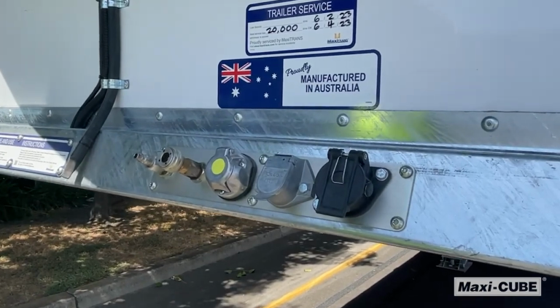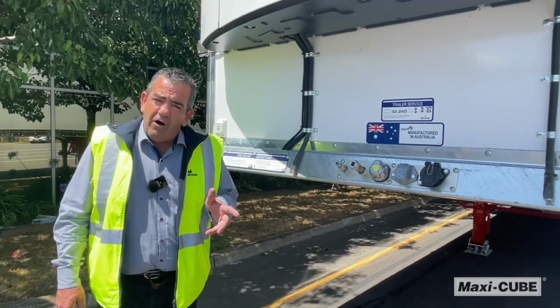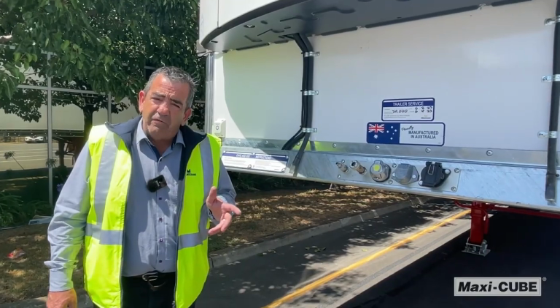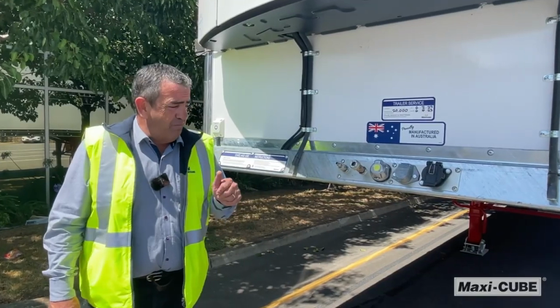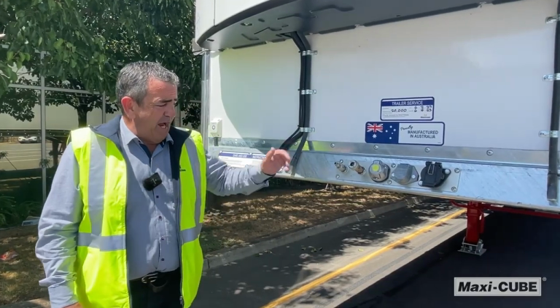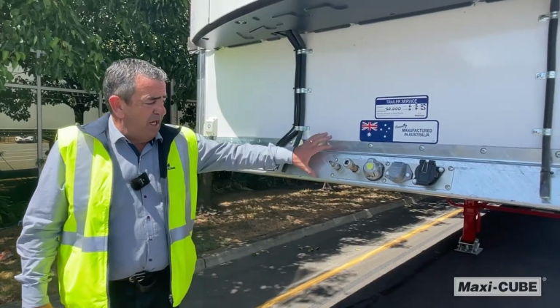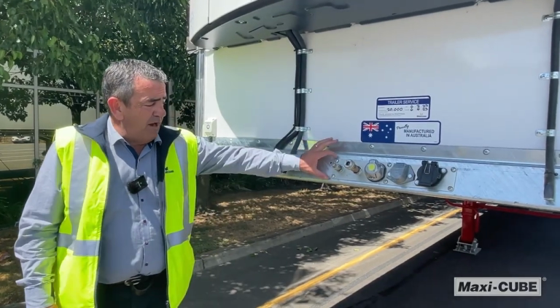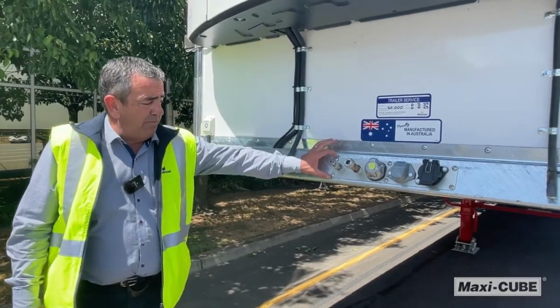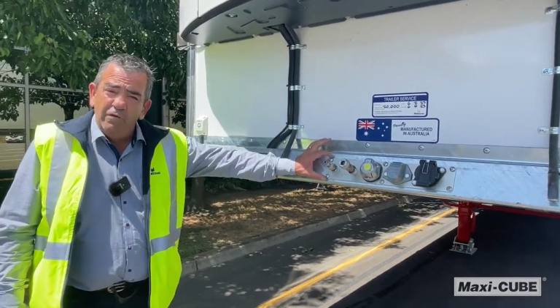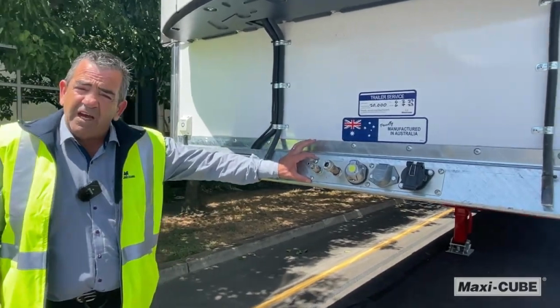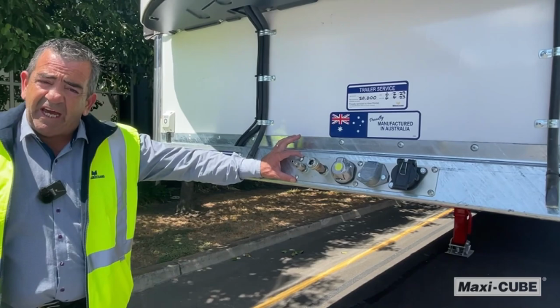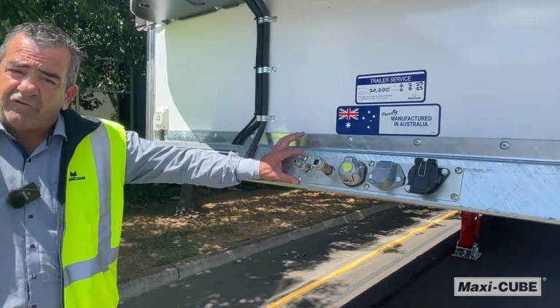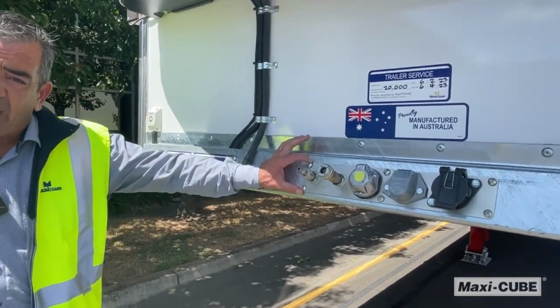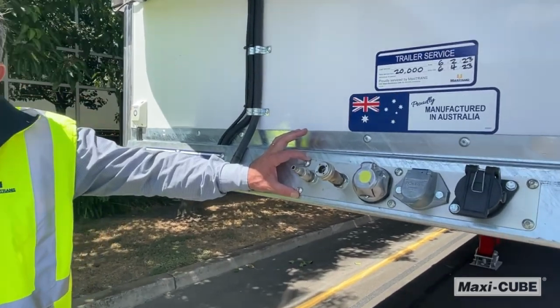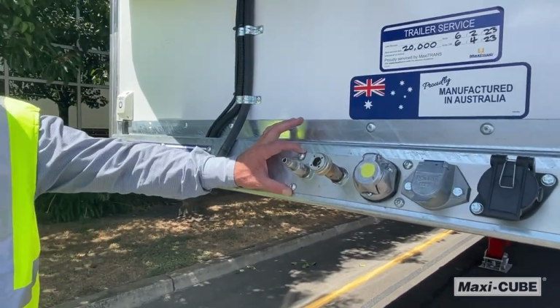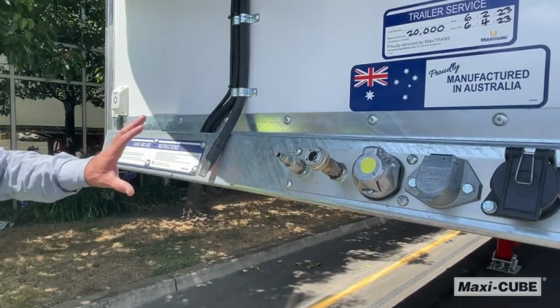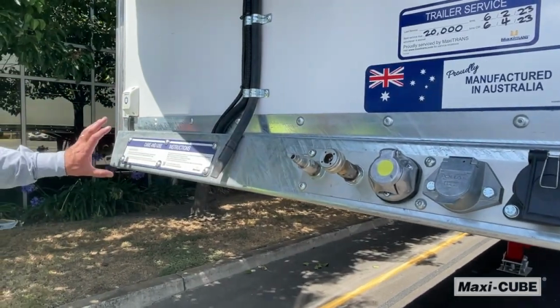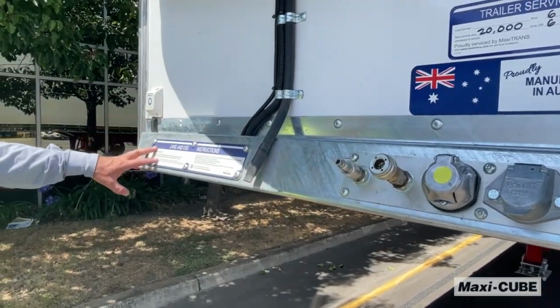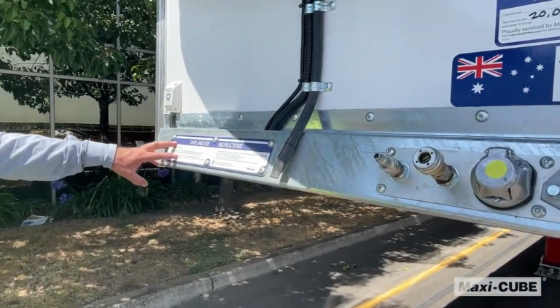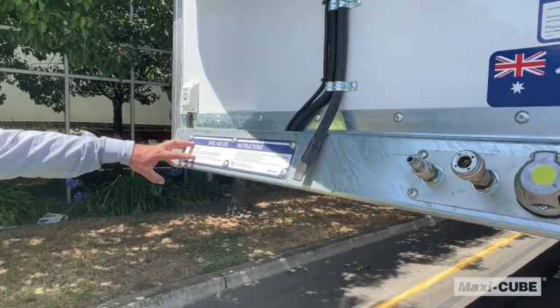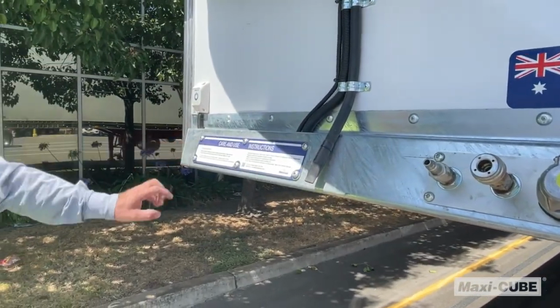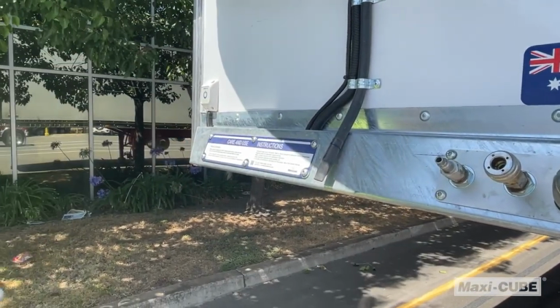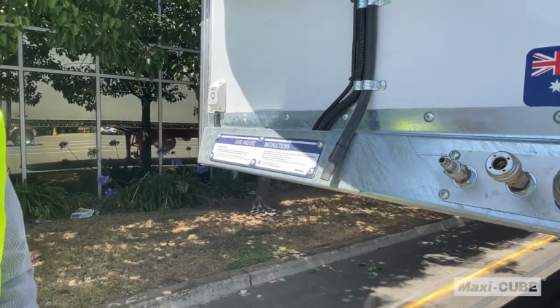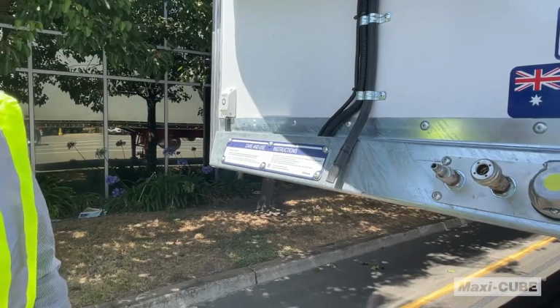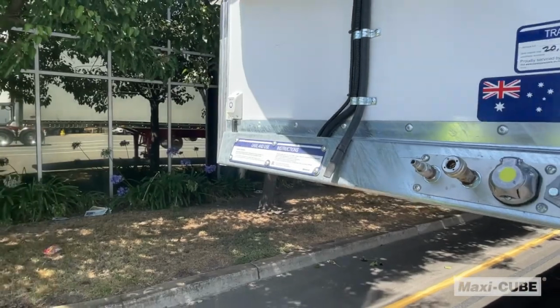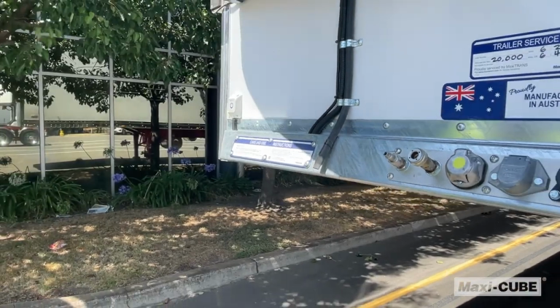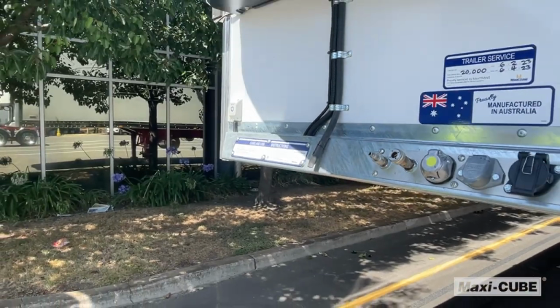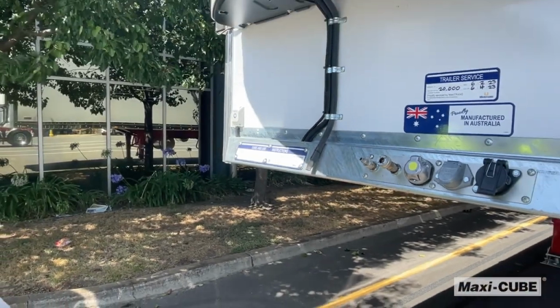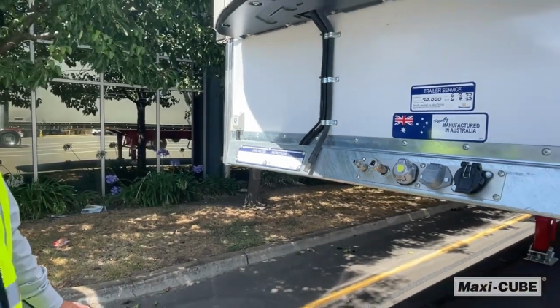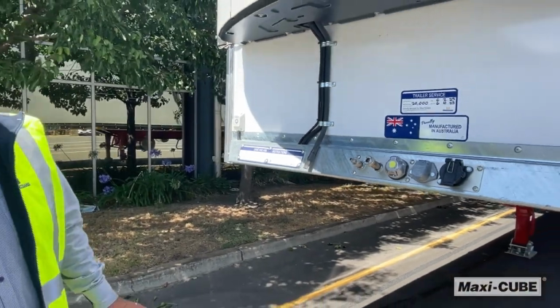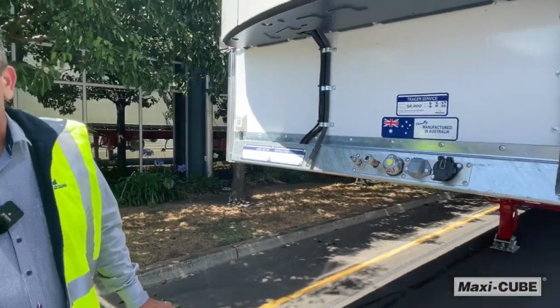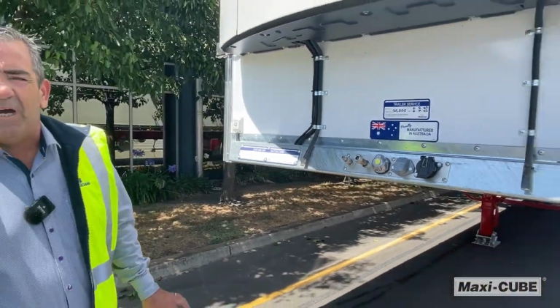A driver option that we have with the vans is now being able to move our centre air controls and electrical position to the side. This allows our driver to be able to hook up and disconnect without jumping between the two trailers.